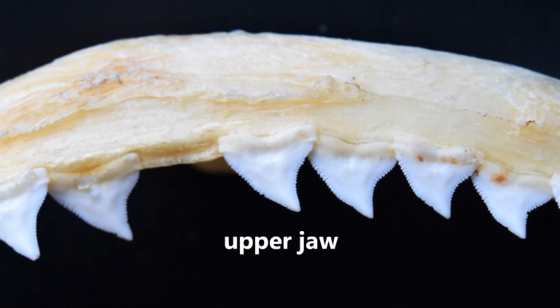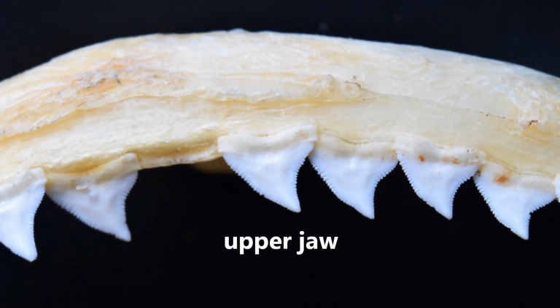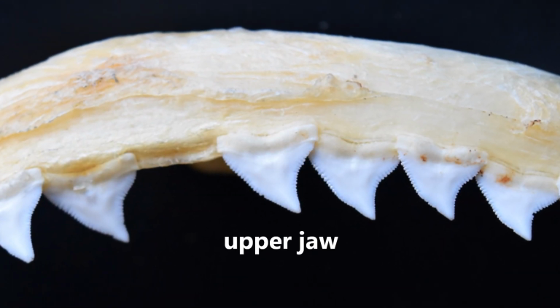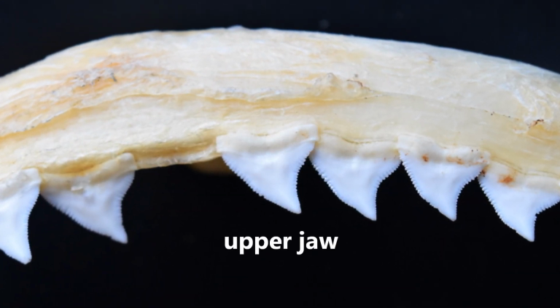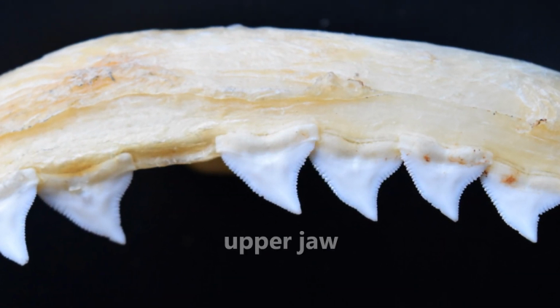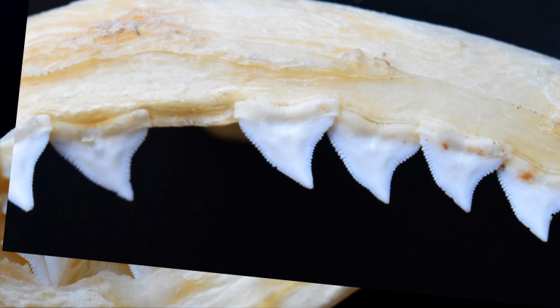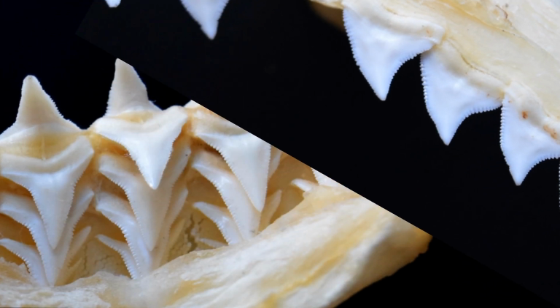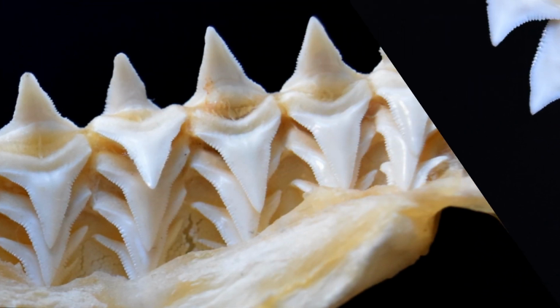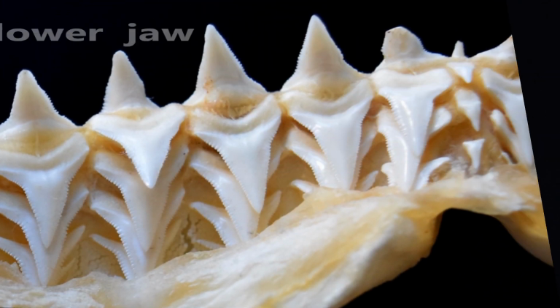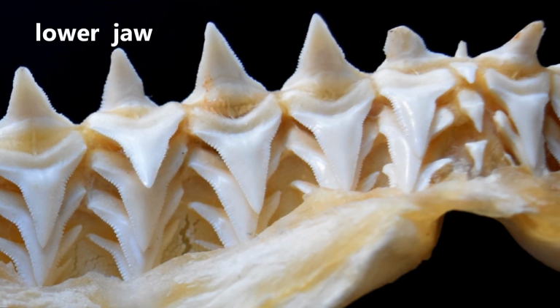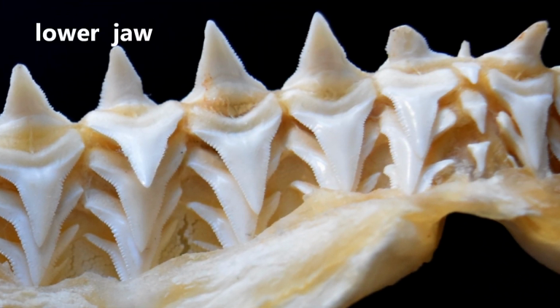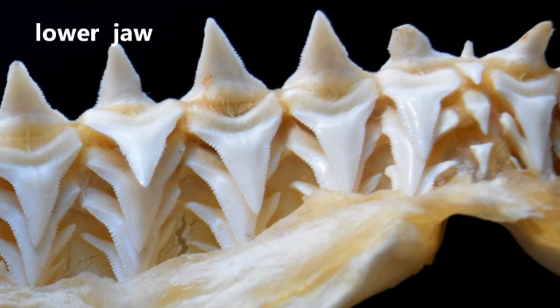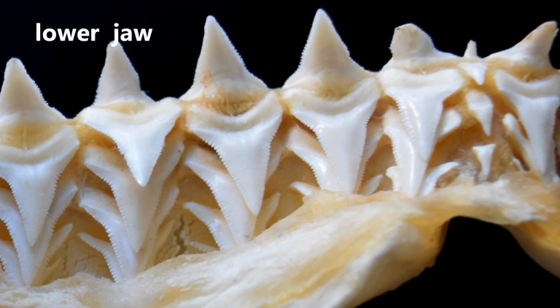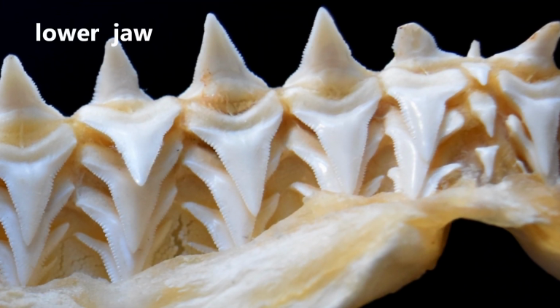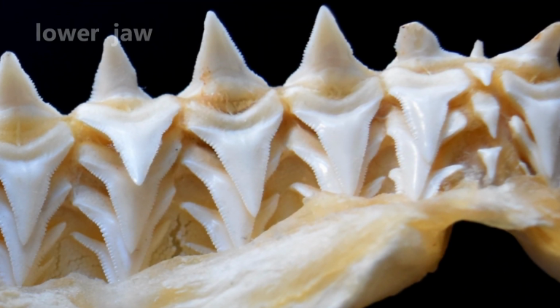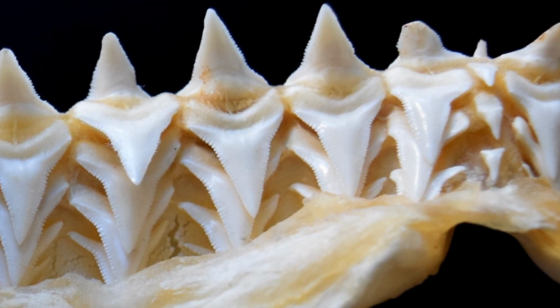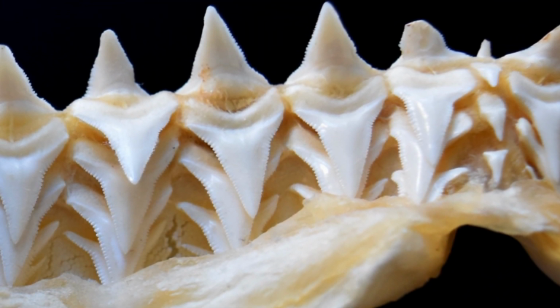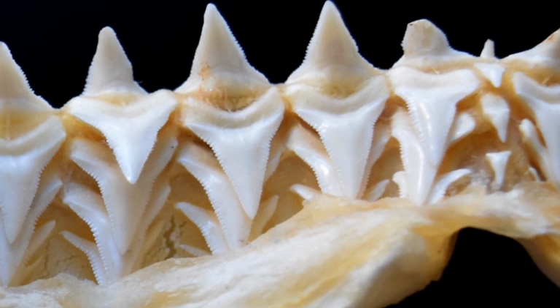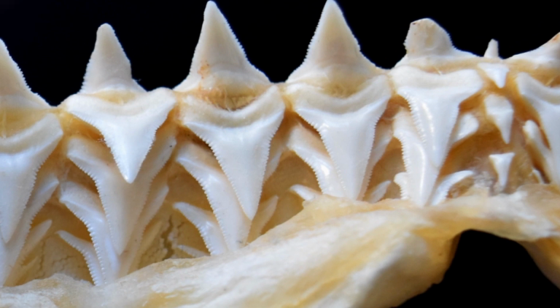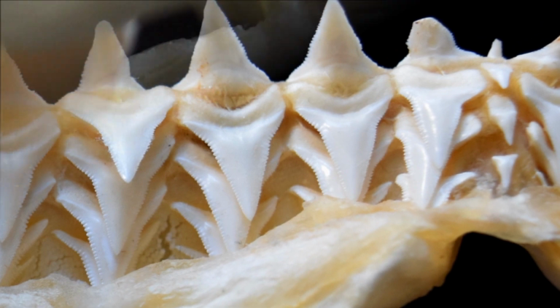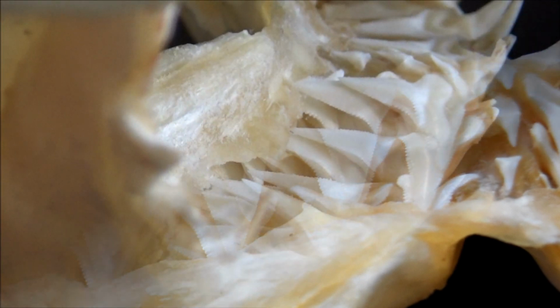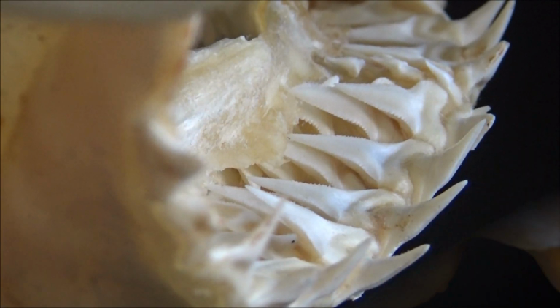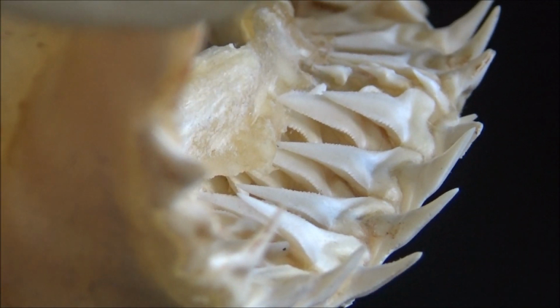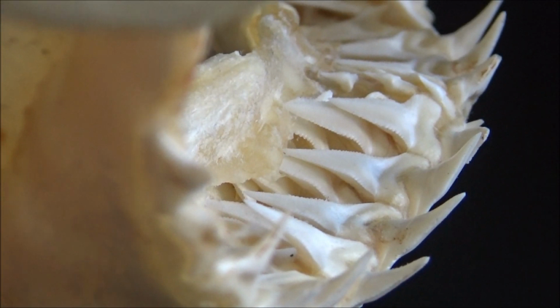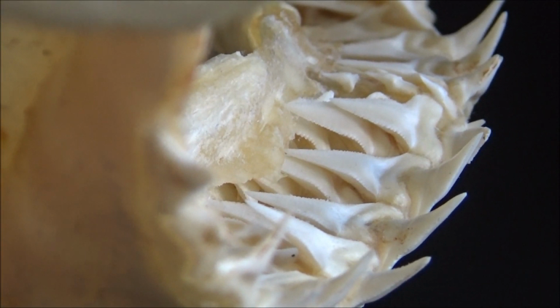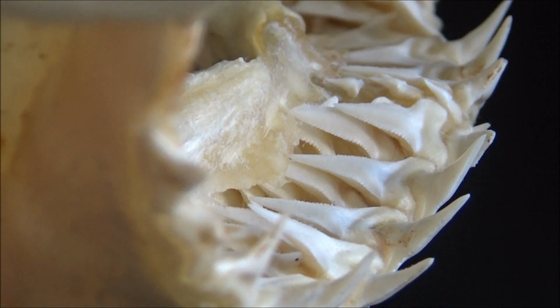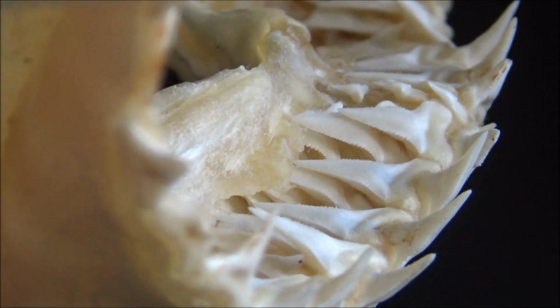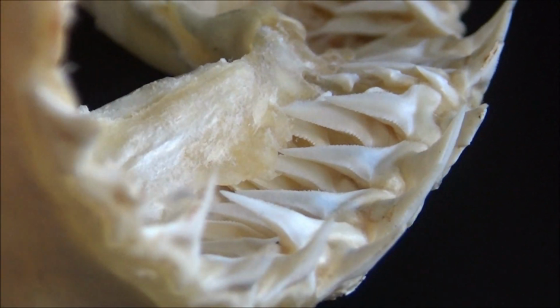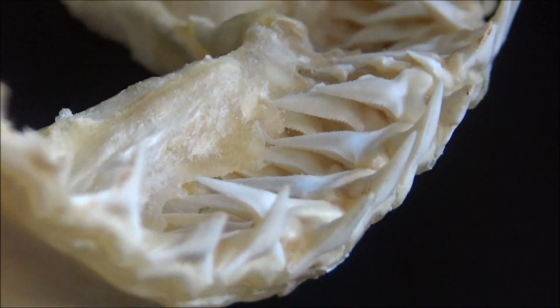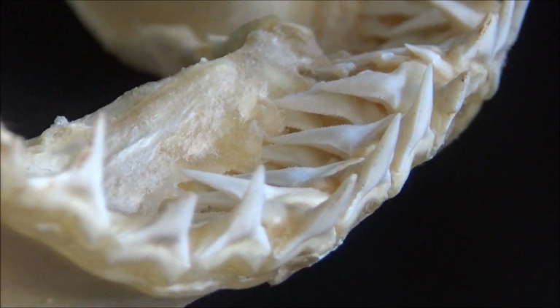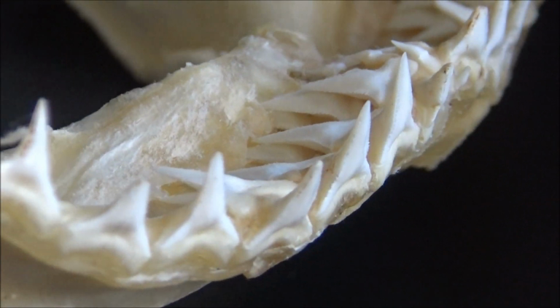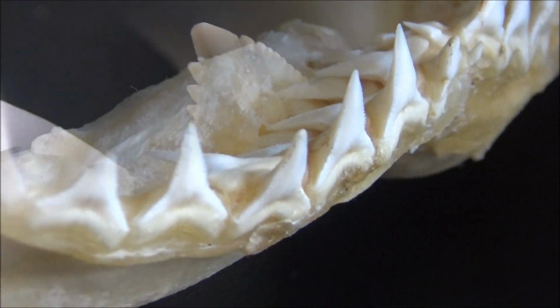Here we have upper and lower jaws from the same animal, and, as you can see, they are clearly different. If you would not see the whole mouthpiece, you could describe these teeth as those that belong to a different species.